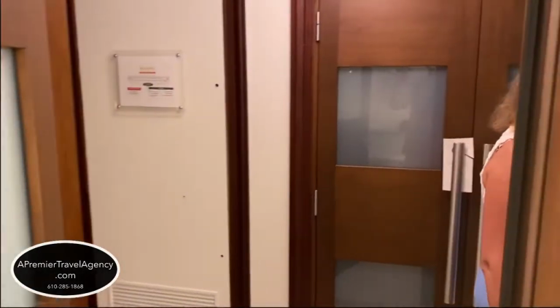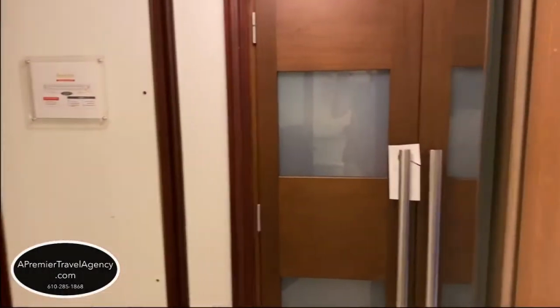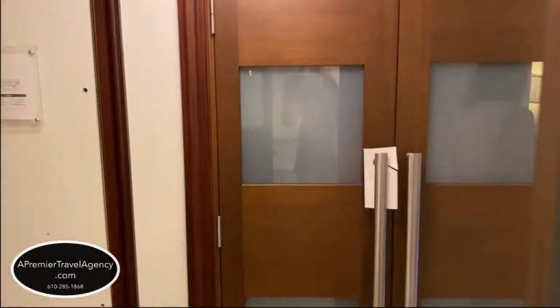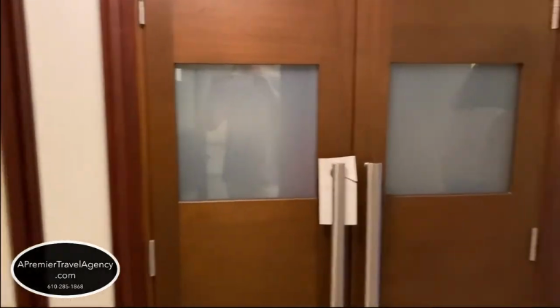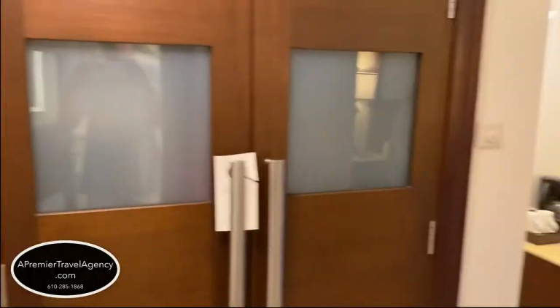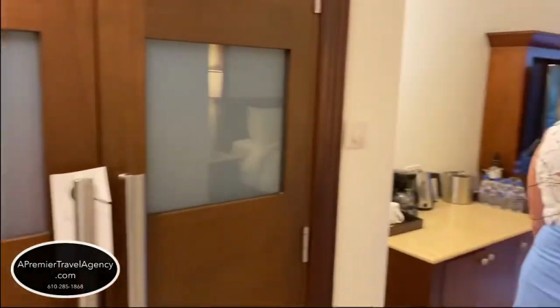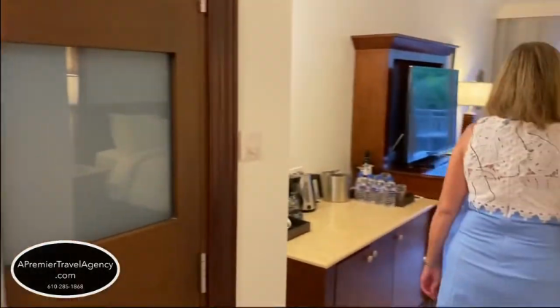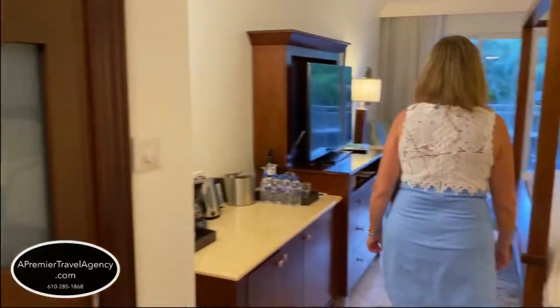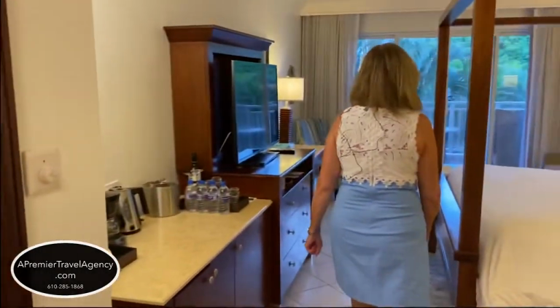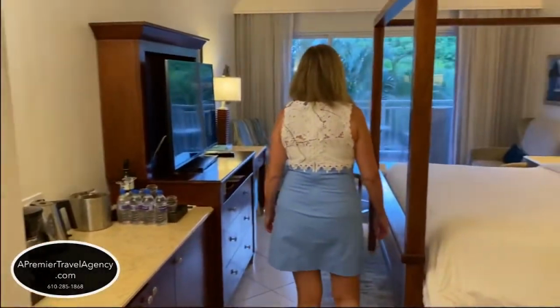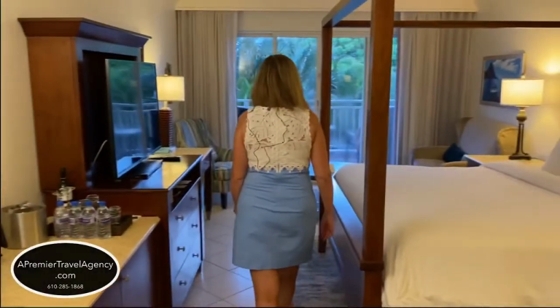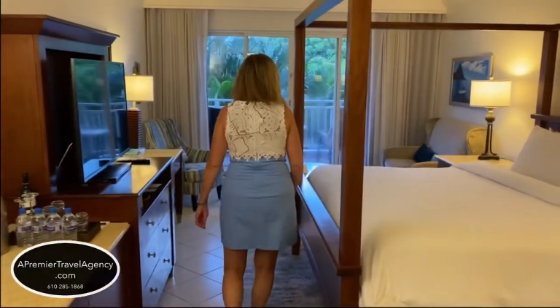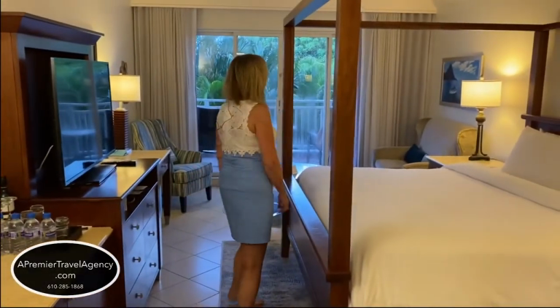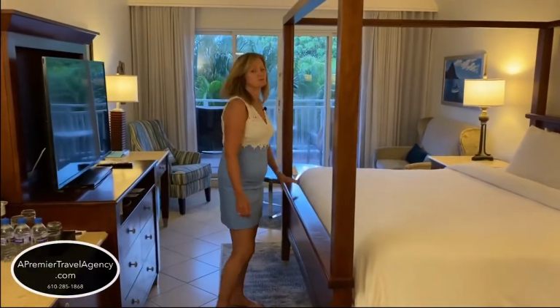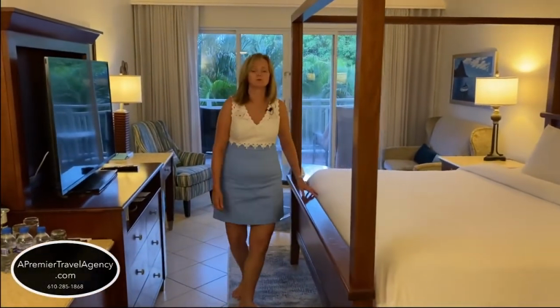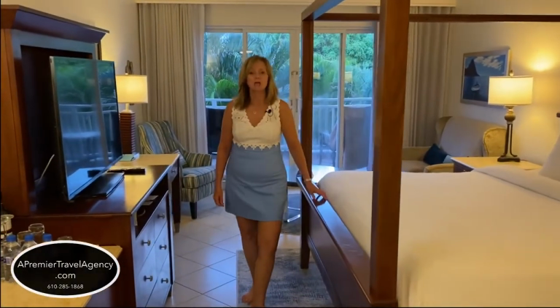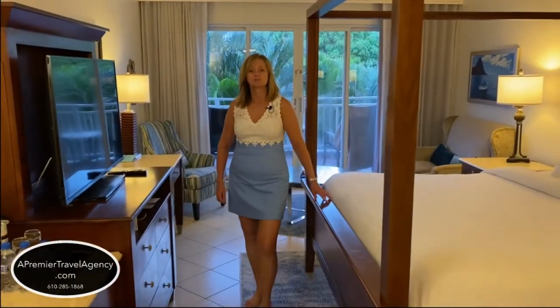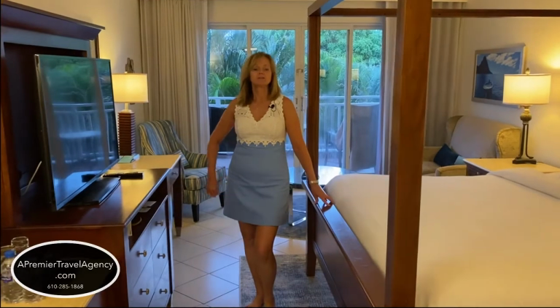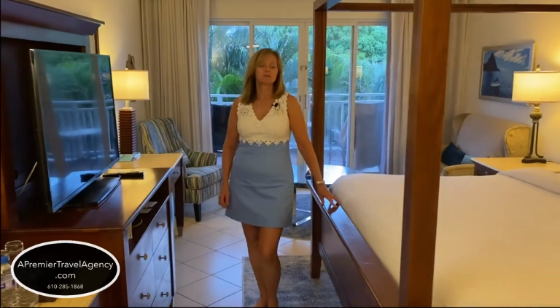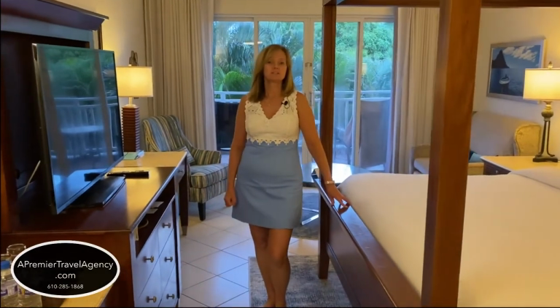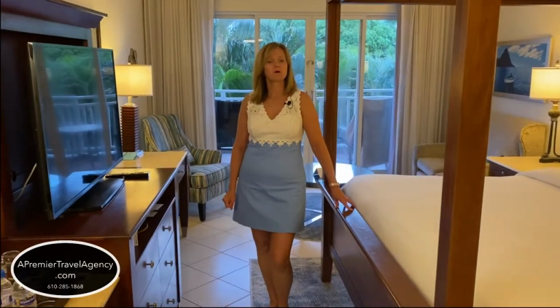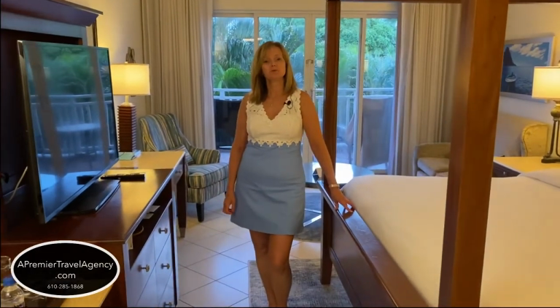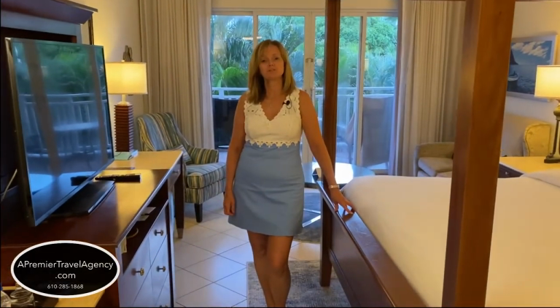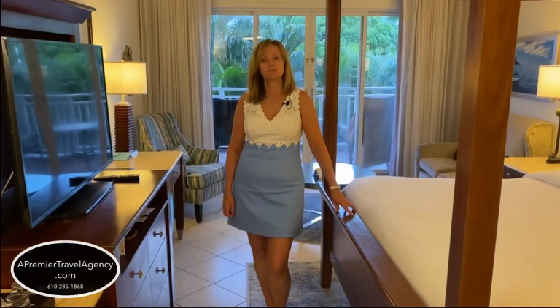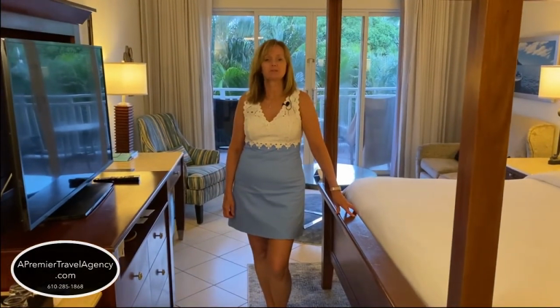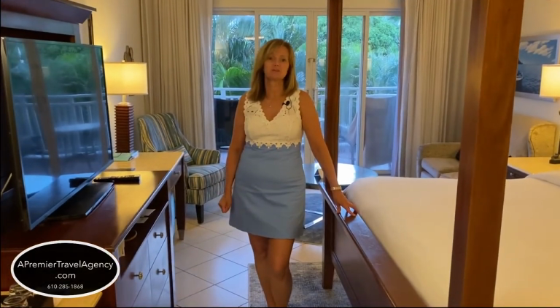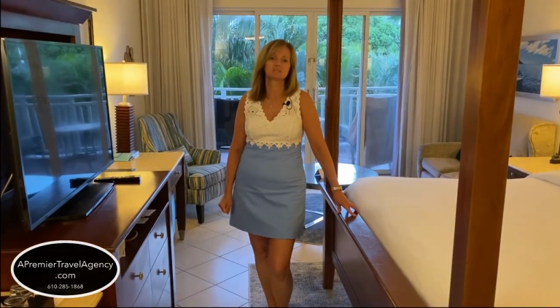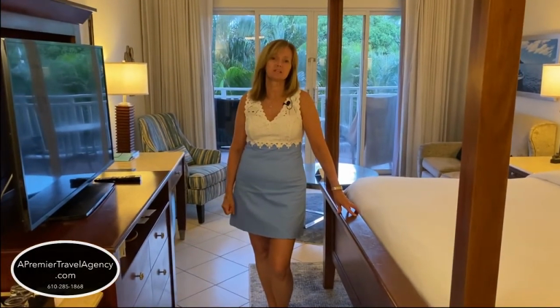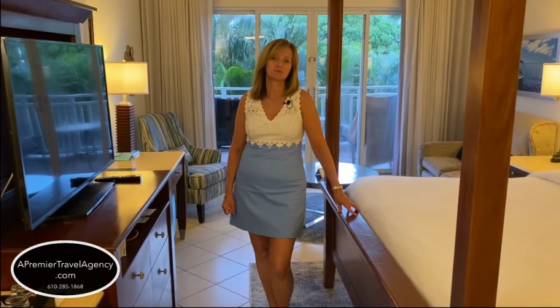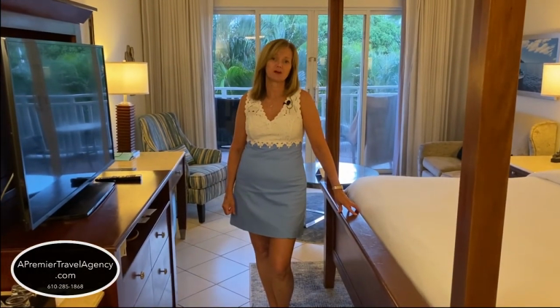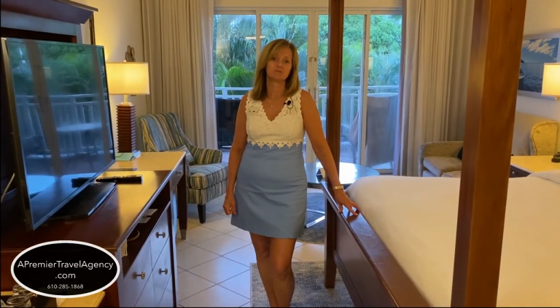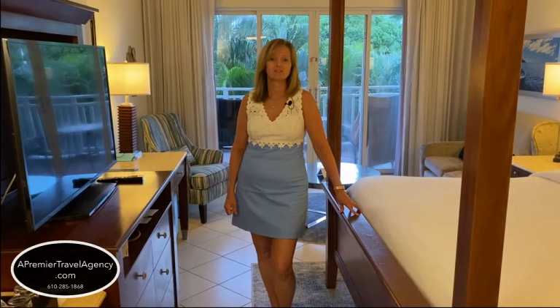So this is your Deluxe Caribbean Room, which is the lead-in room rate at Sandals Grand St. Lucia Resort. When you're ready to book any Sandals property or Beaches property, please call the experts at A Premier Travel. Thank you.